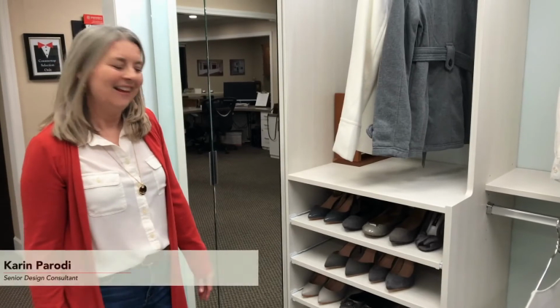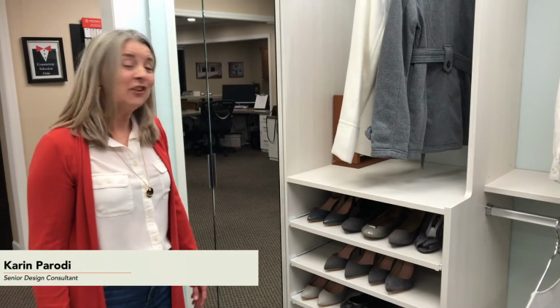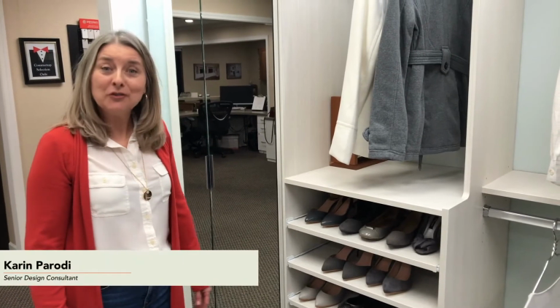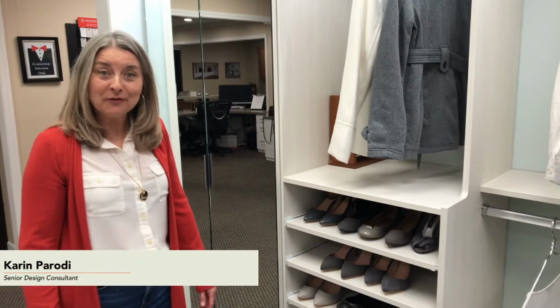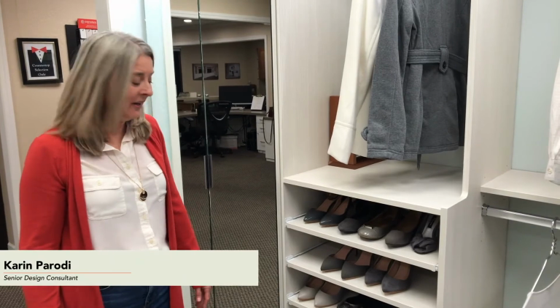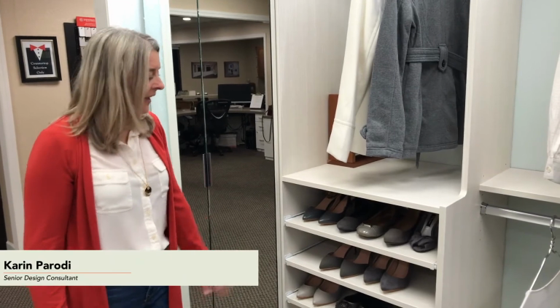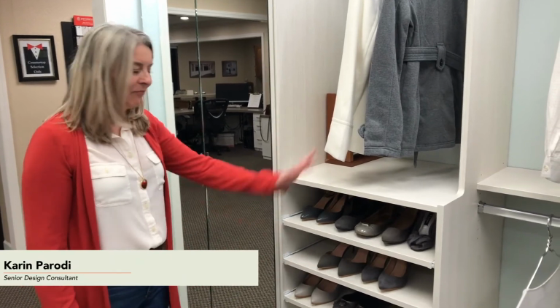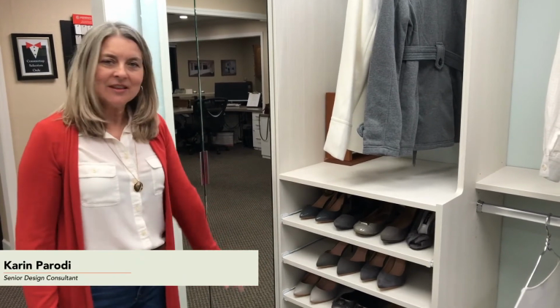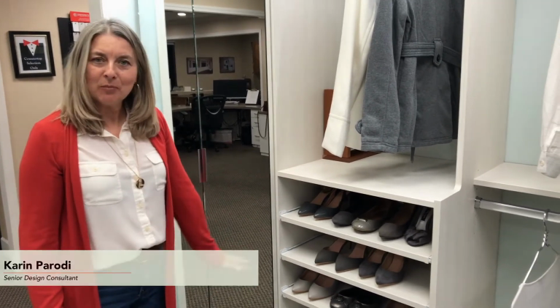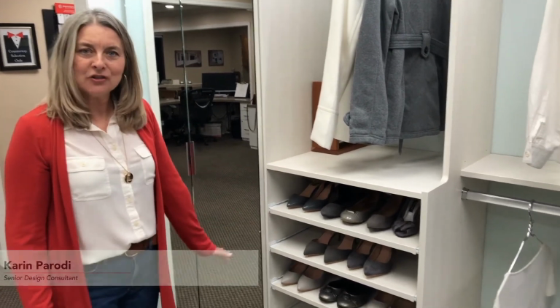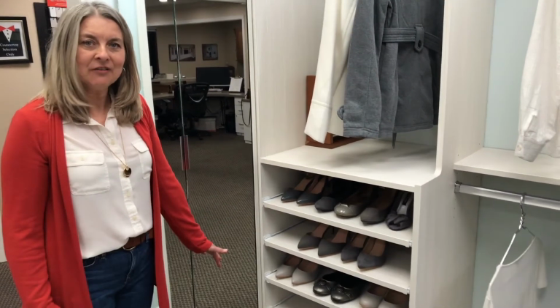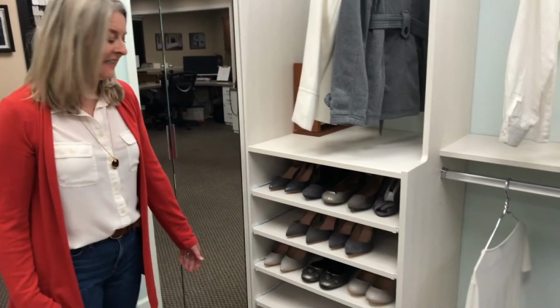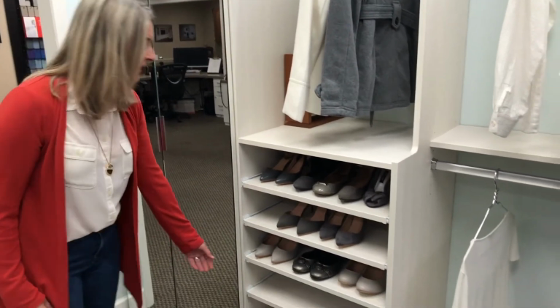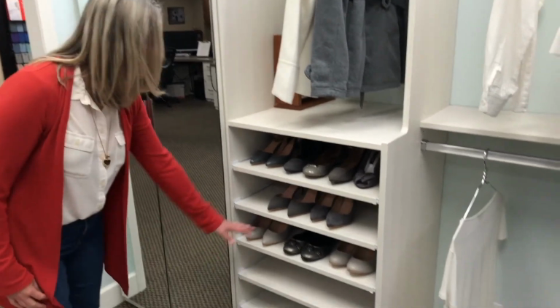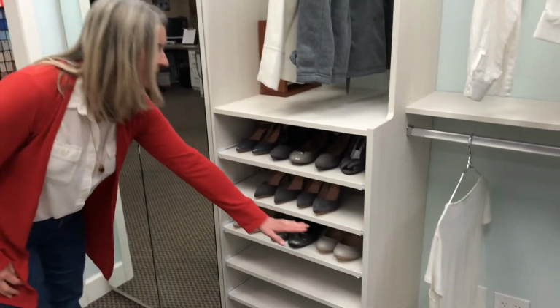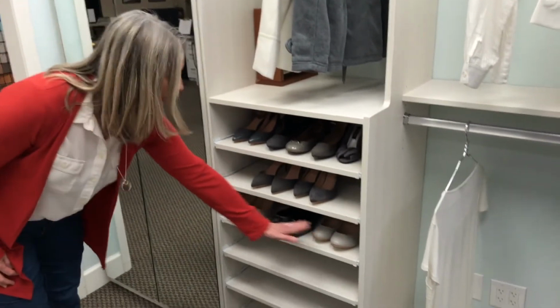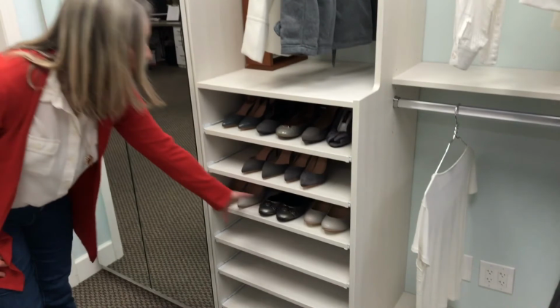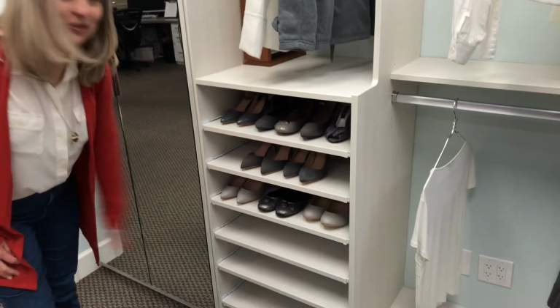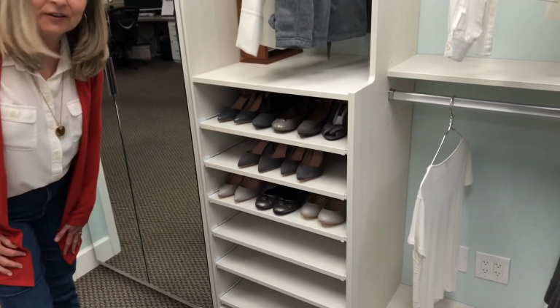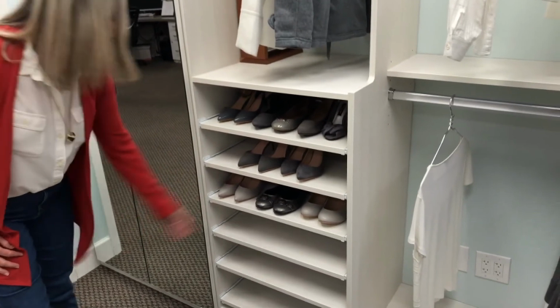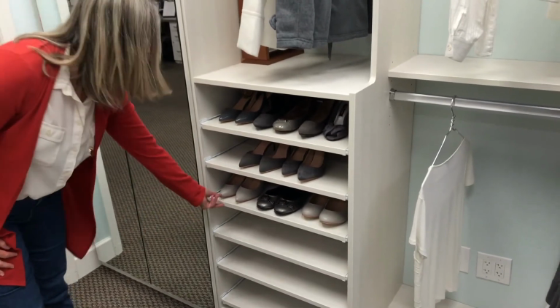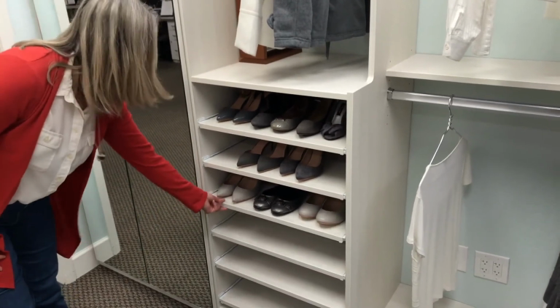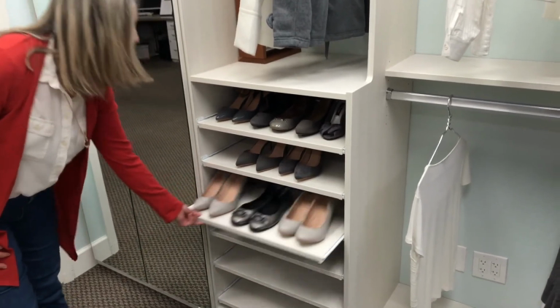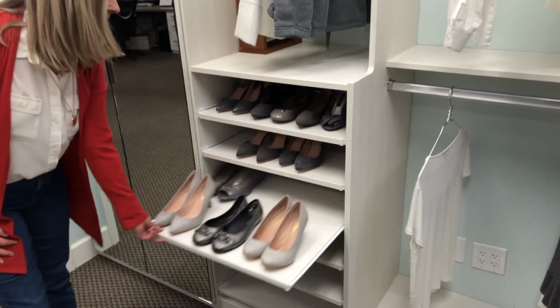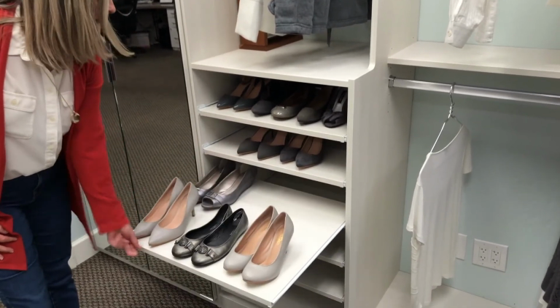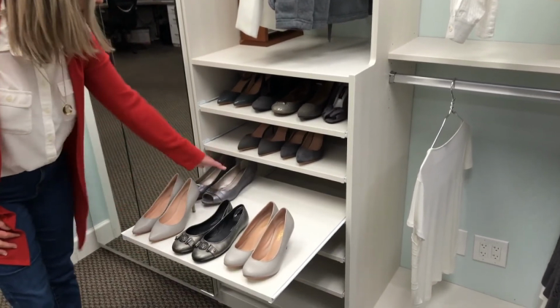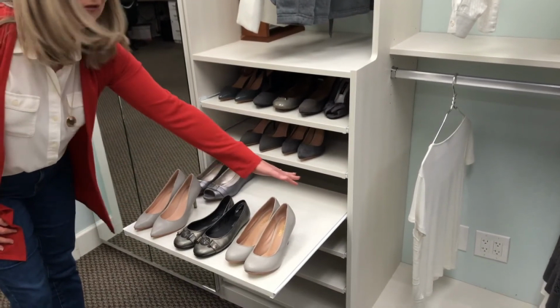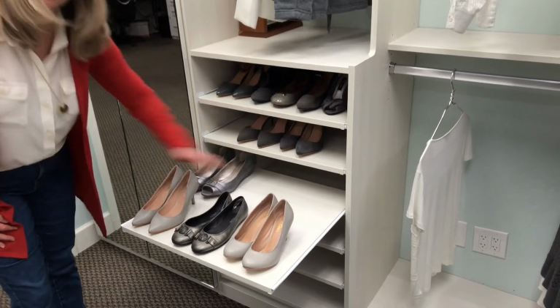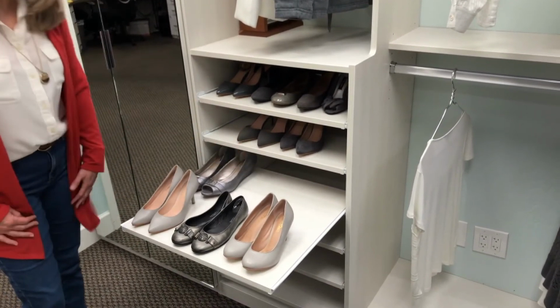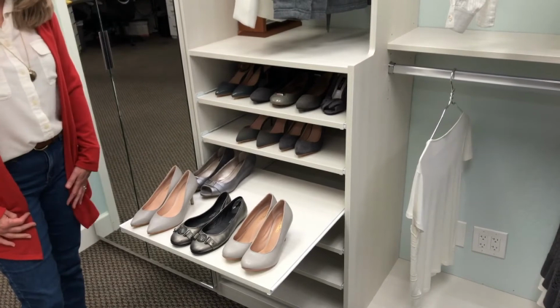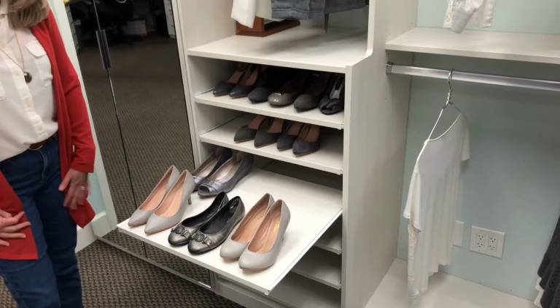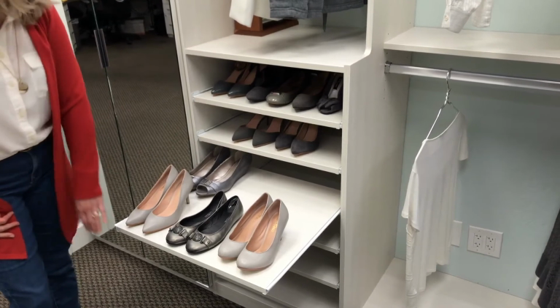I'm going to show you how our shoe shelves work. This is our pullout shoe shelf section. You can see we've got three pairs of shoes here on the front of the shelf. You pull it out and you've got room for another row of shoes behind.